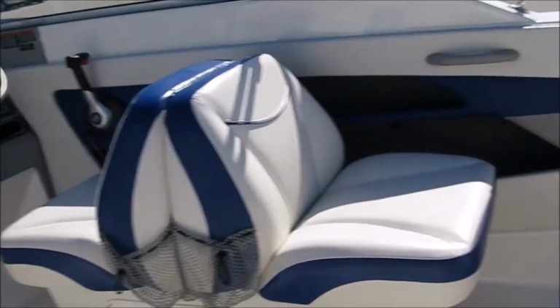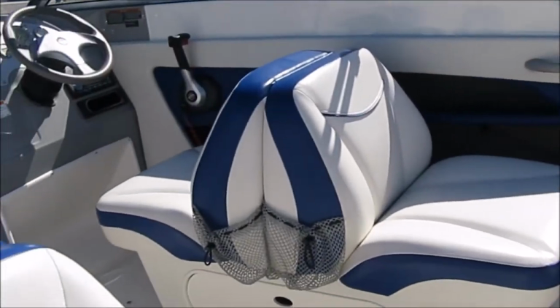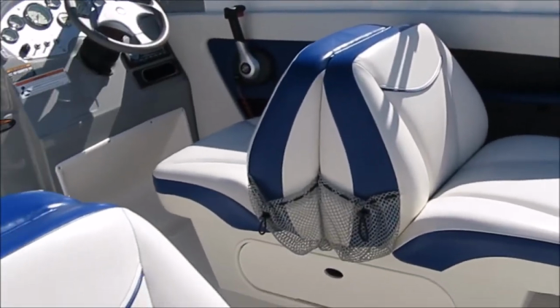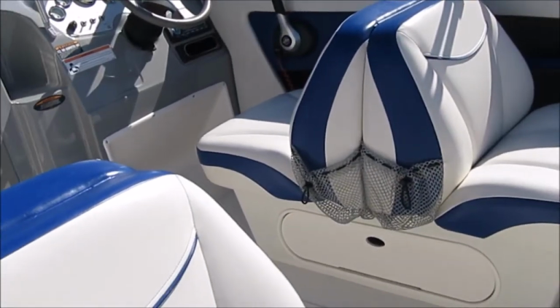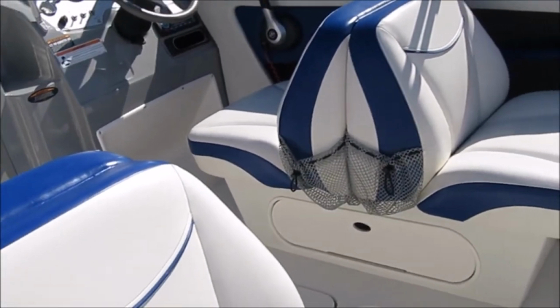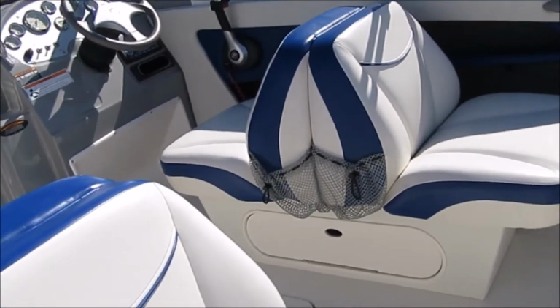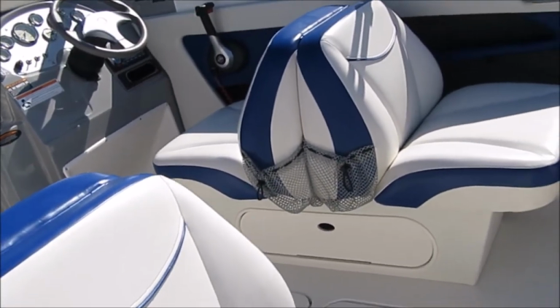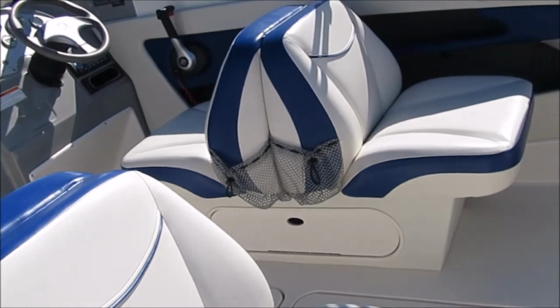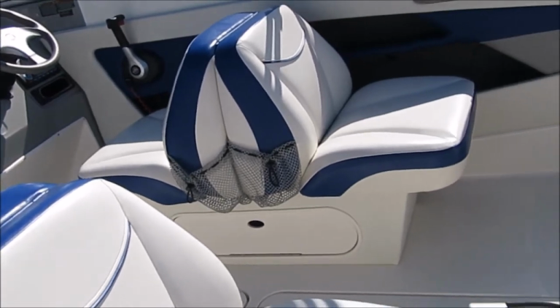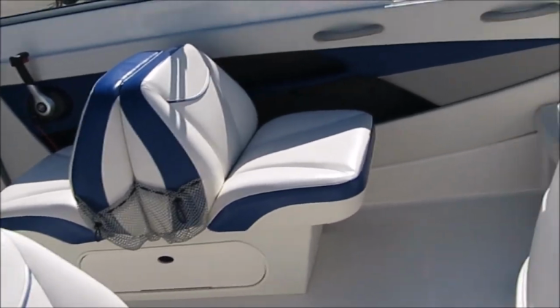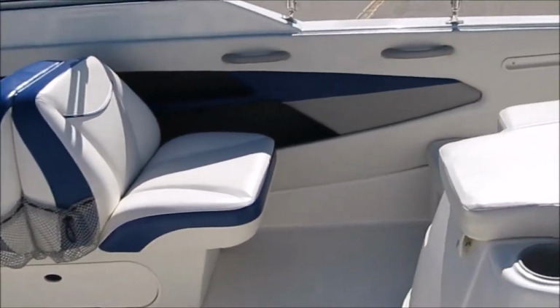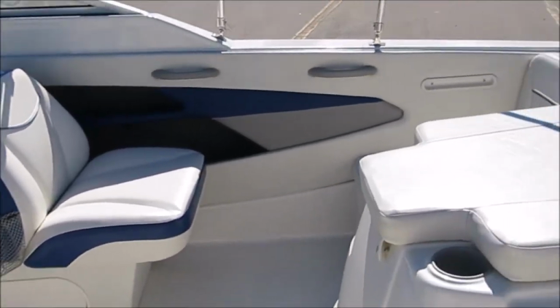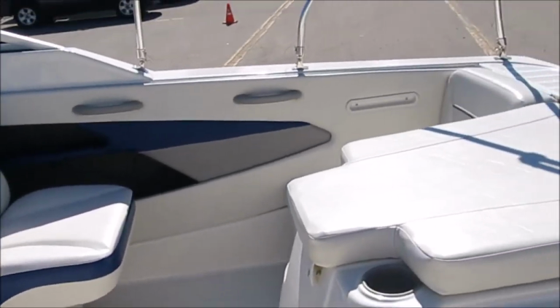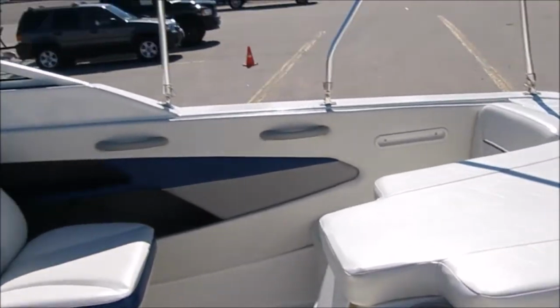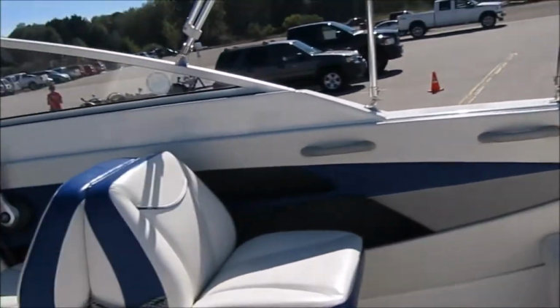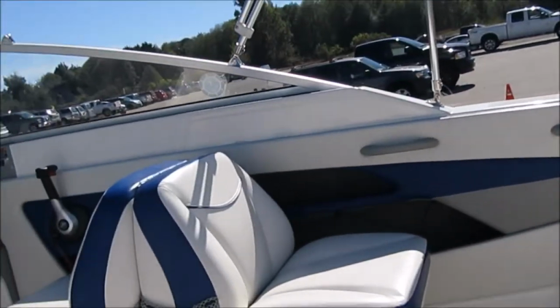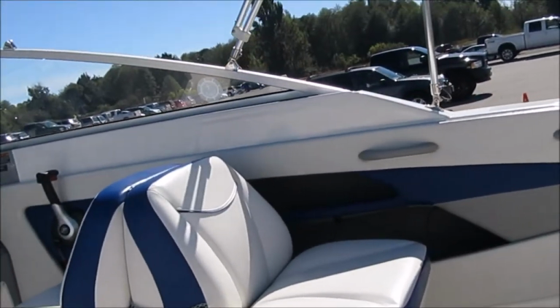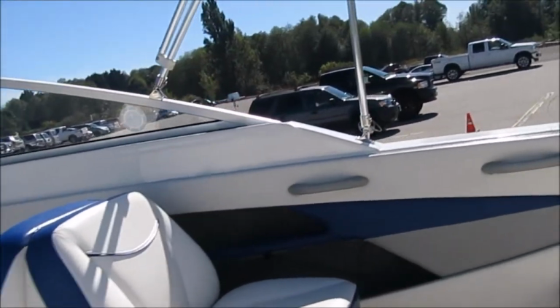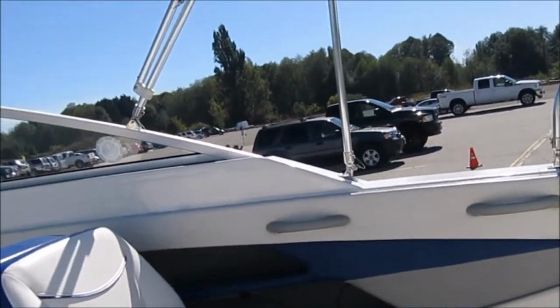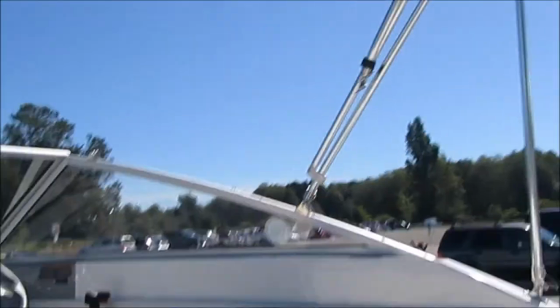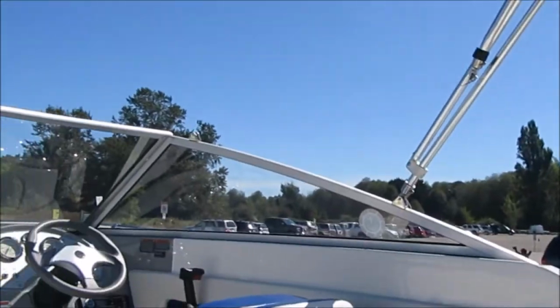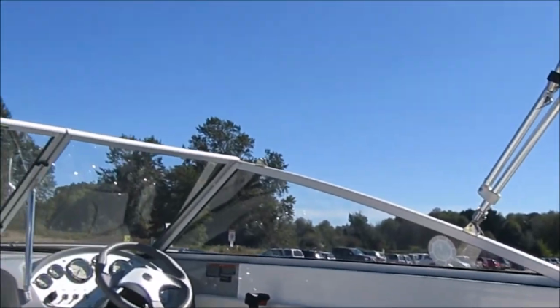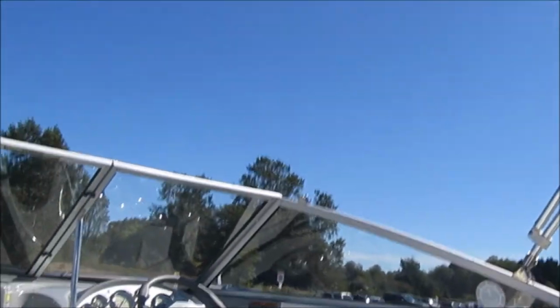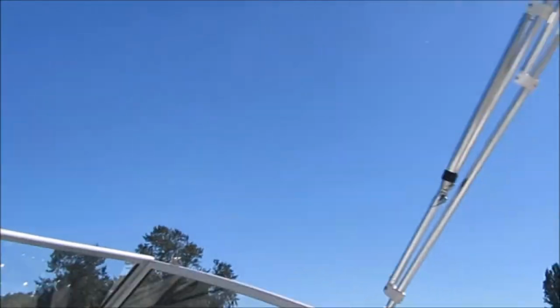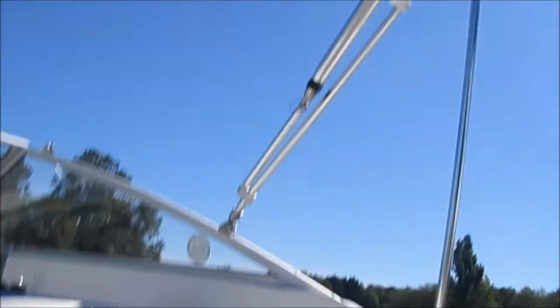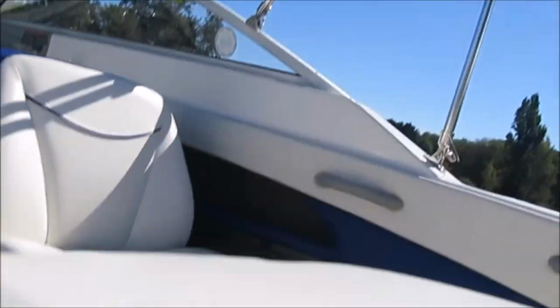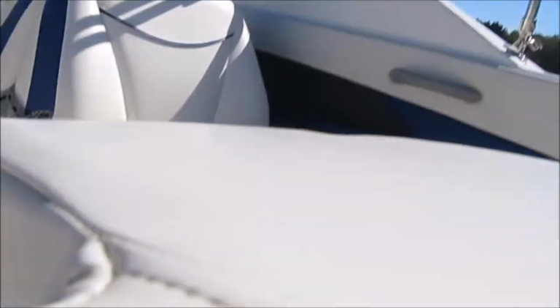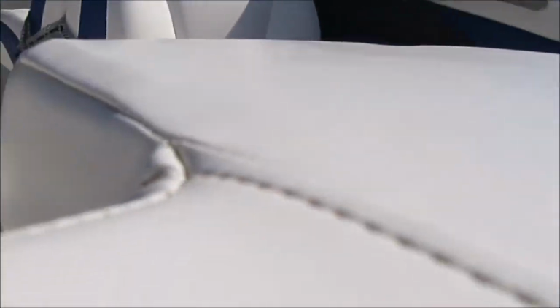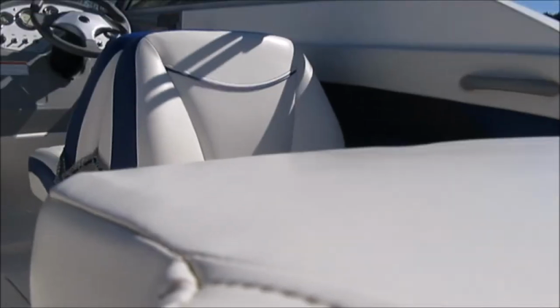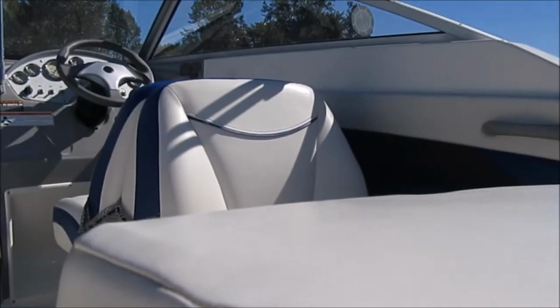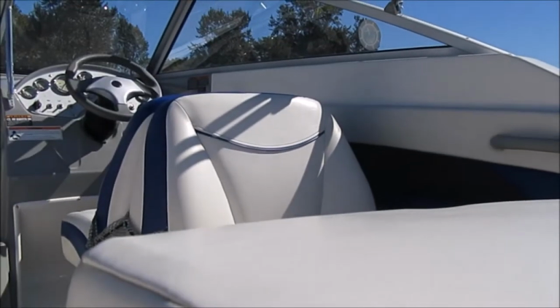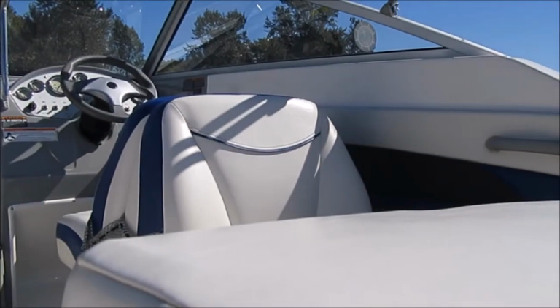Super nice little boat. It's got the back-to-back sleeper seats so that you can have additional sleeping and more people on board. I'm just going to put the camera down while I climb into the boat for a second.